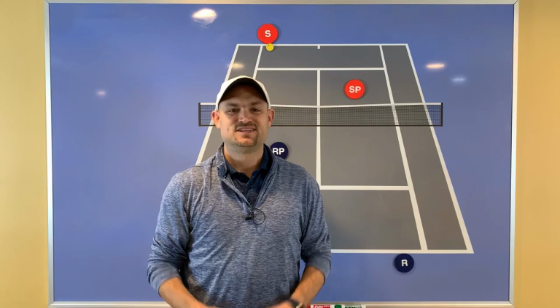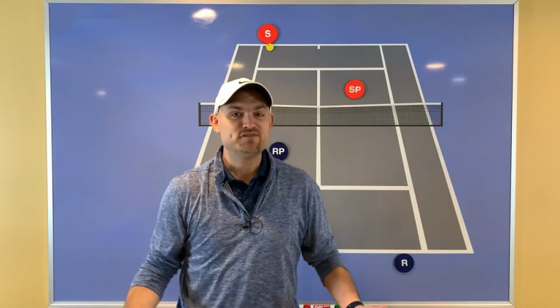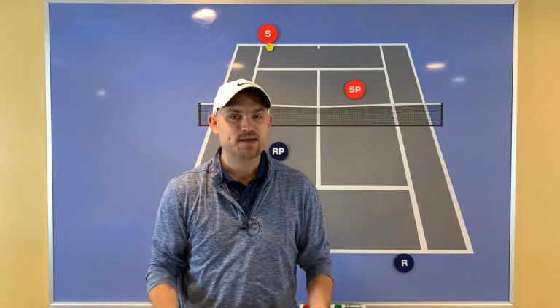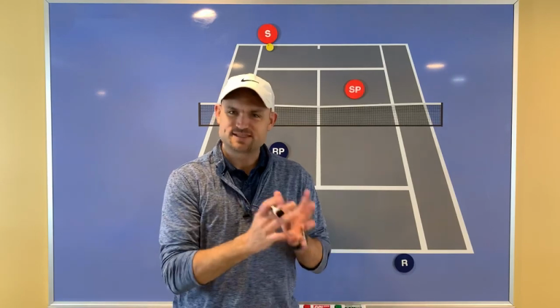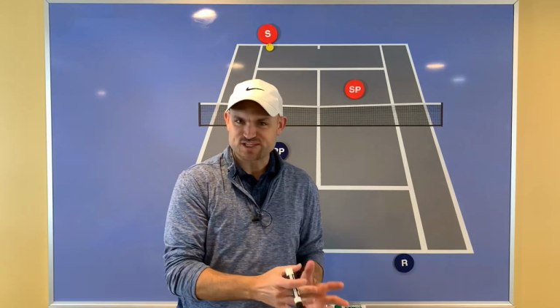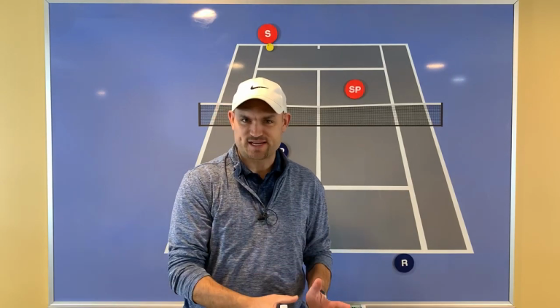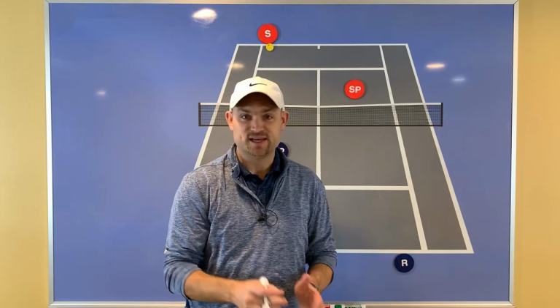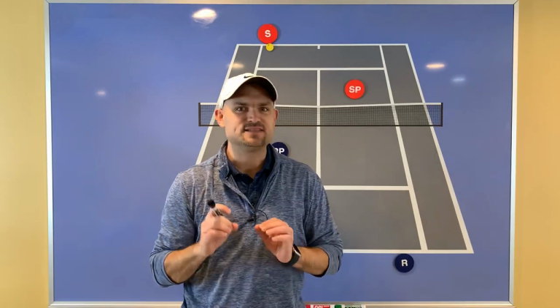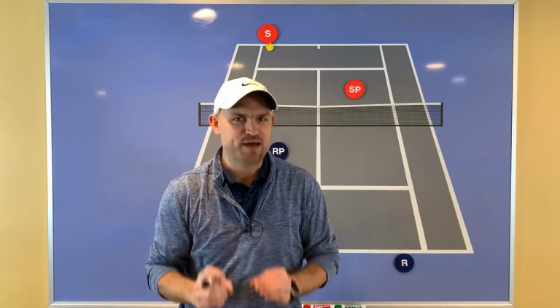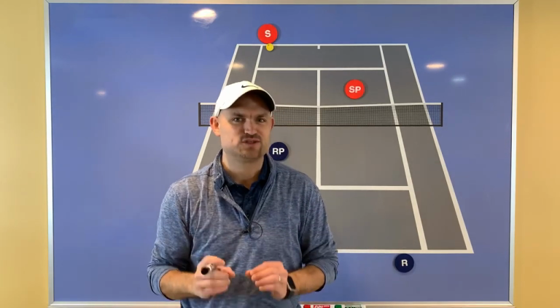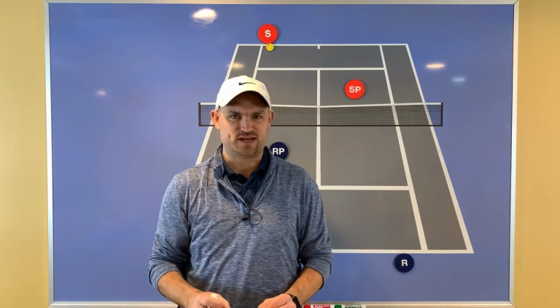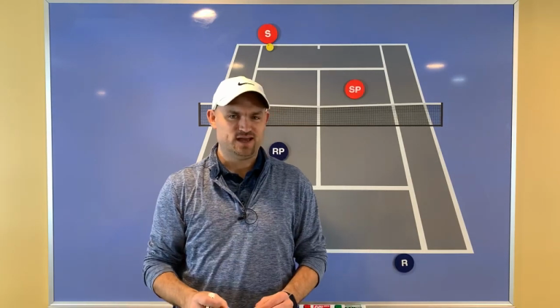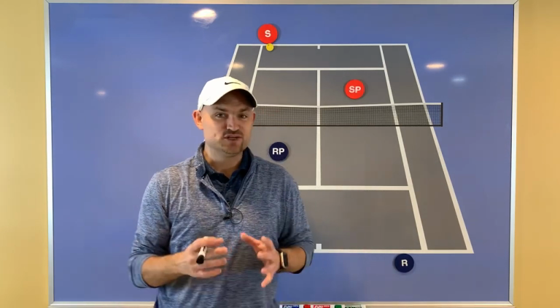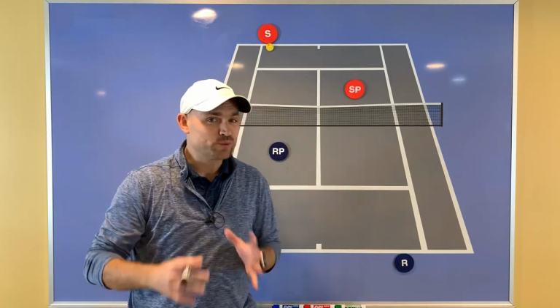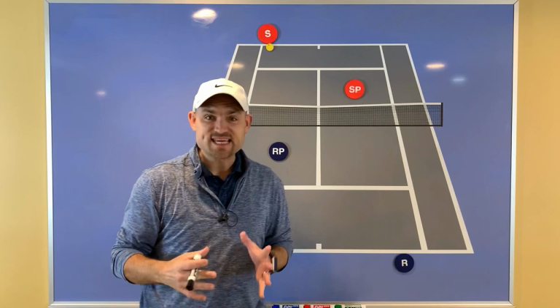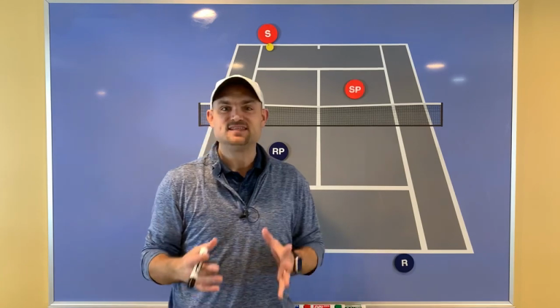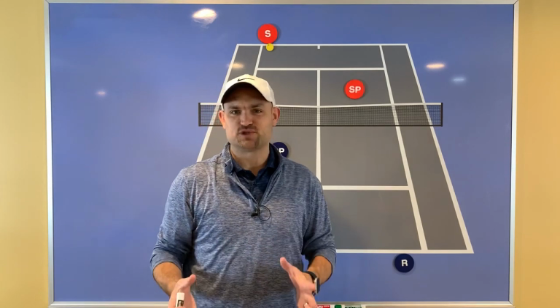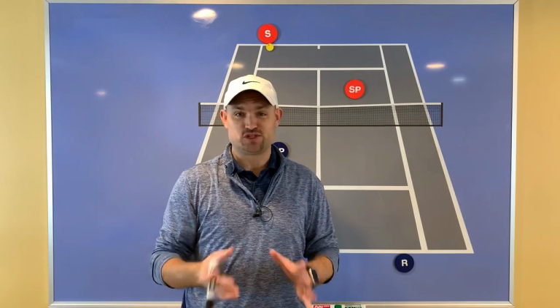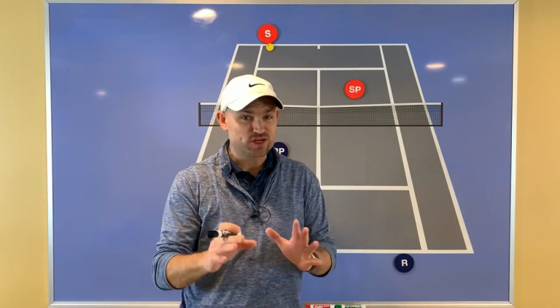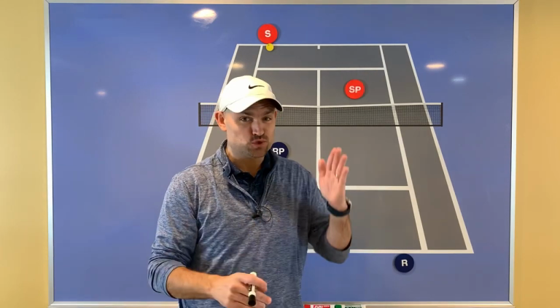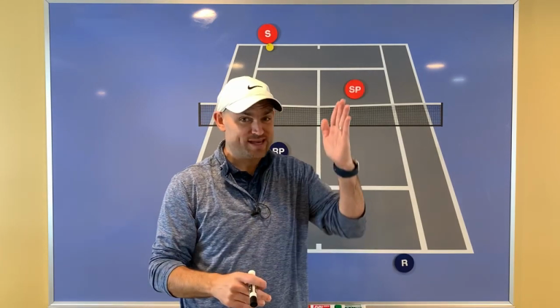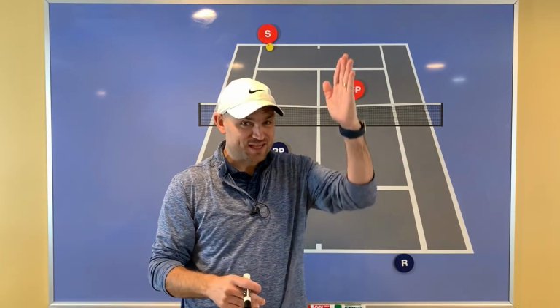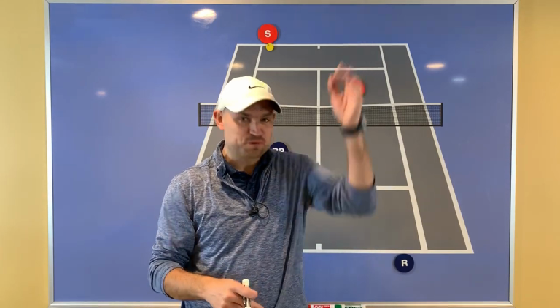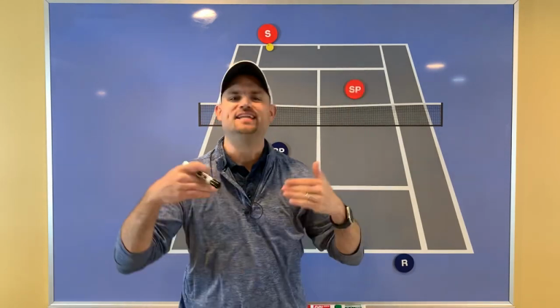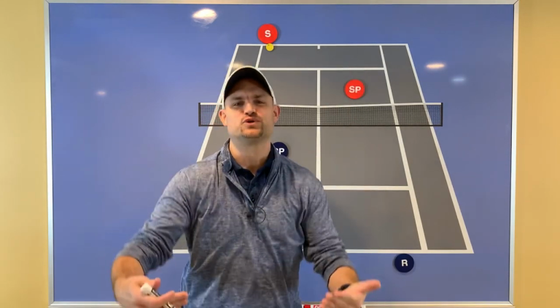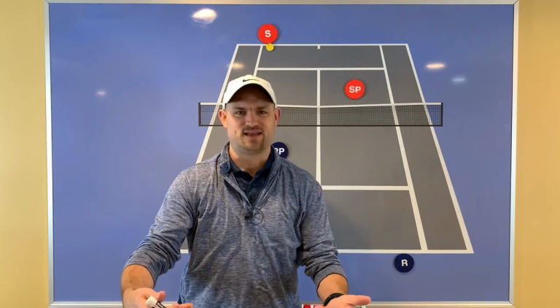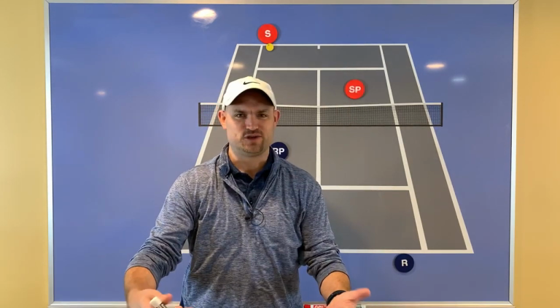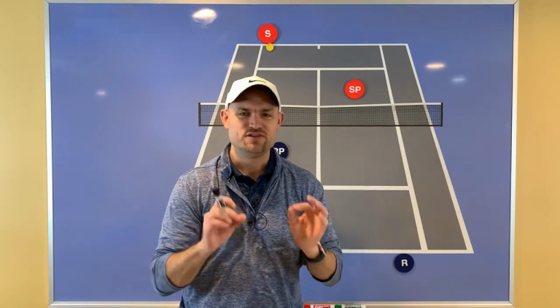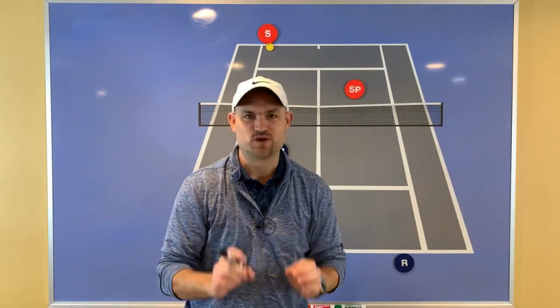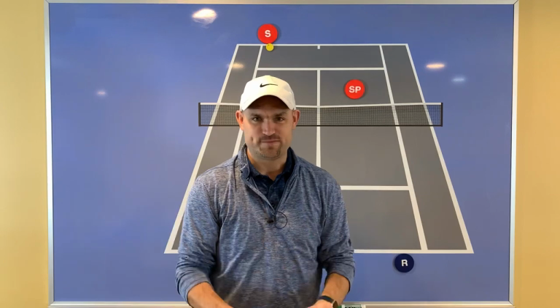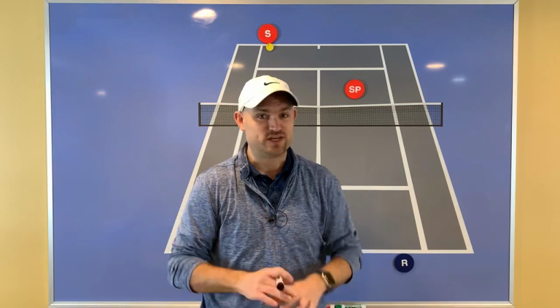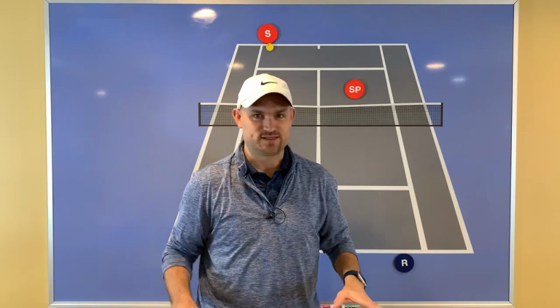So oftentimes, the simplest strategy is the best strategy. Here's a really easy doubles strategy you can use to raise your level of play and increase the likelihood that you're going to win the match.